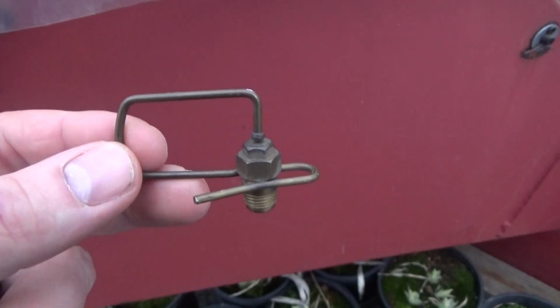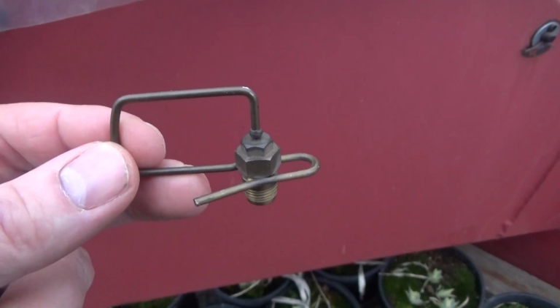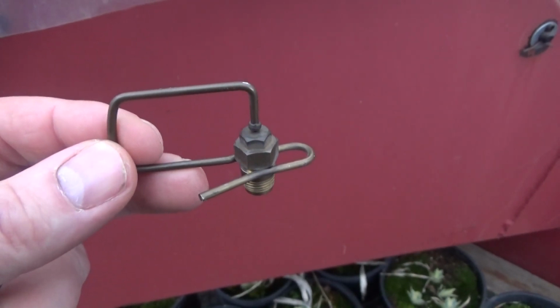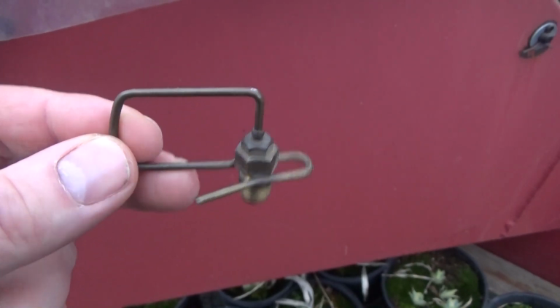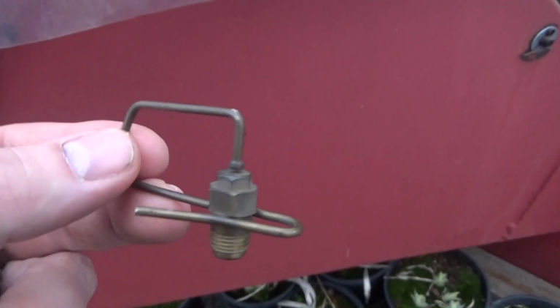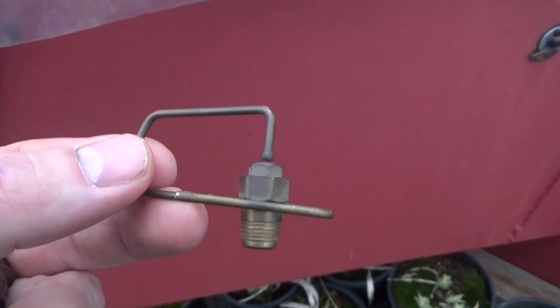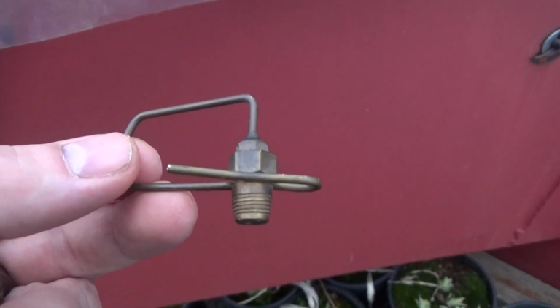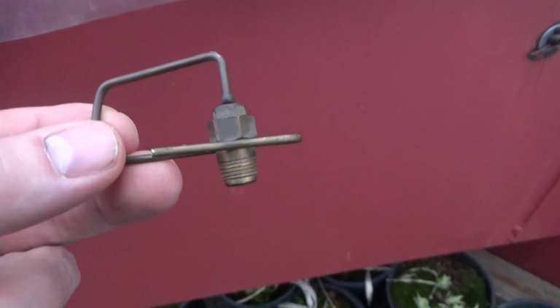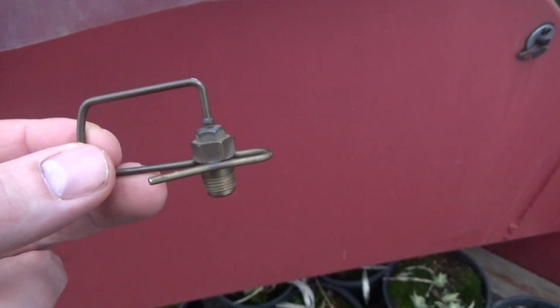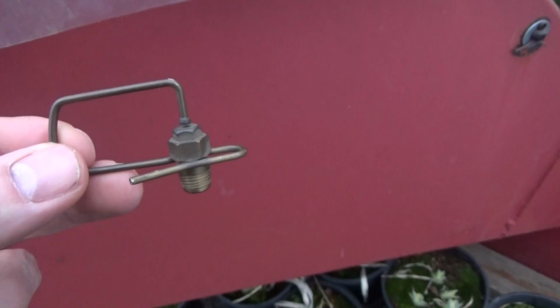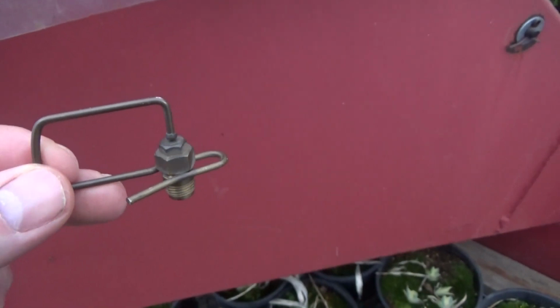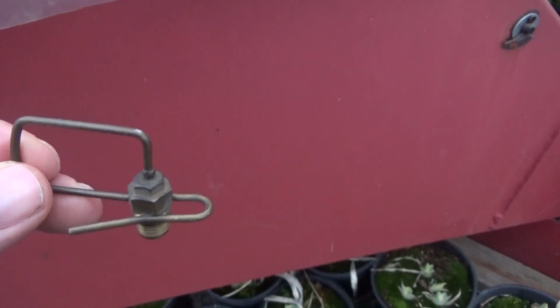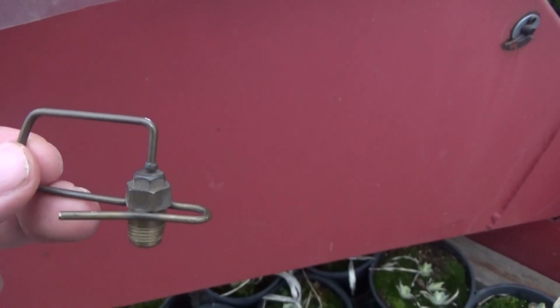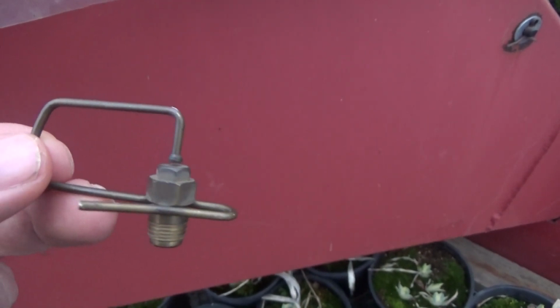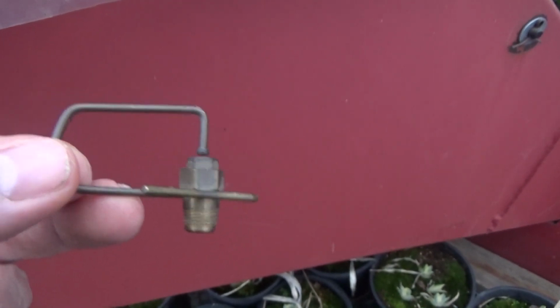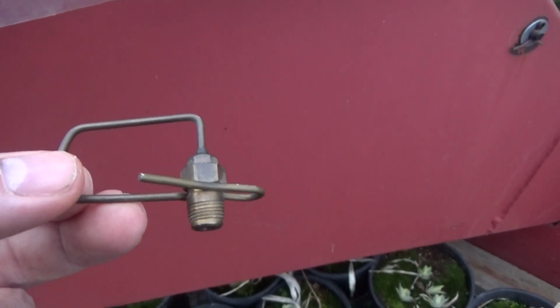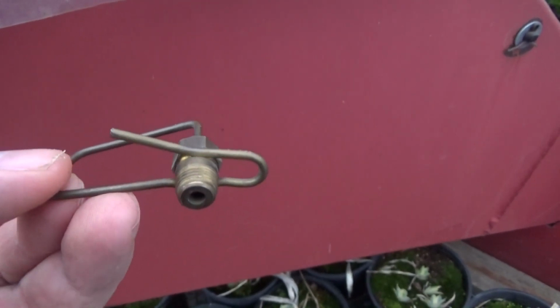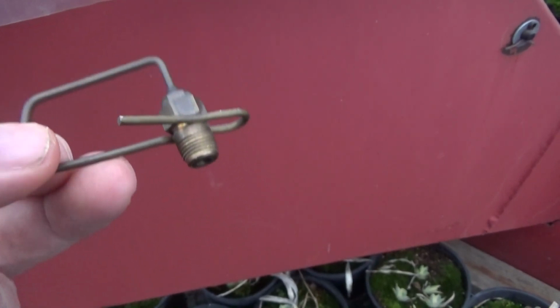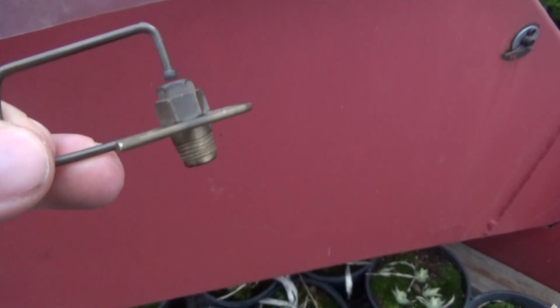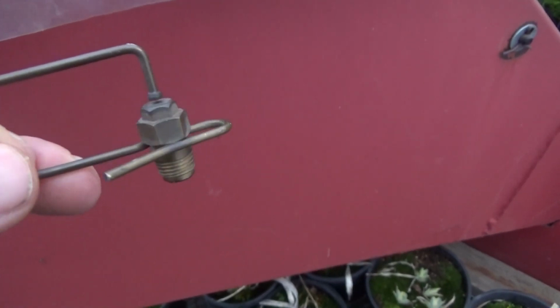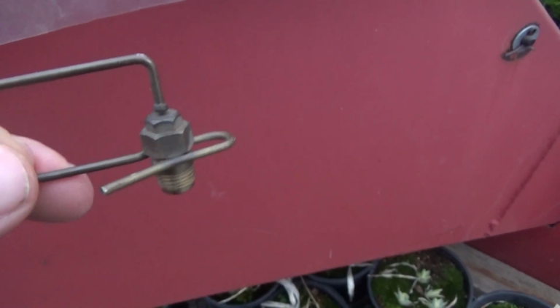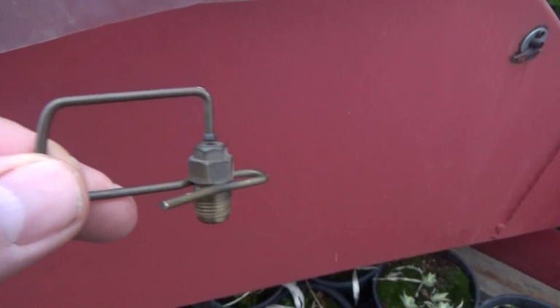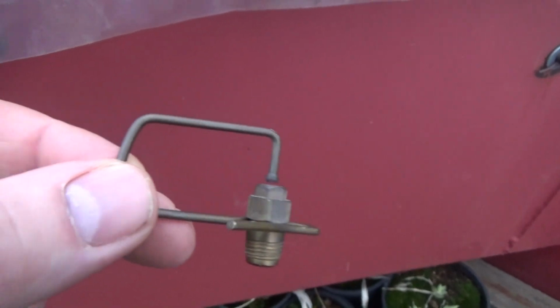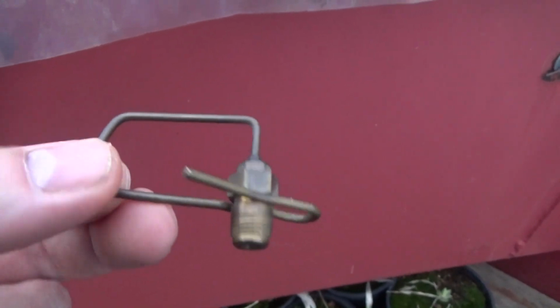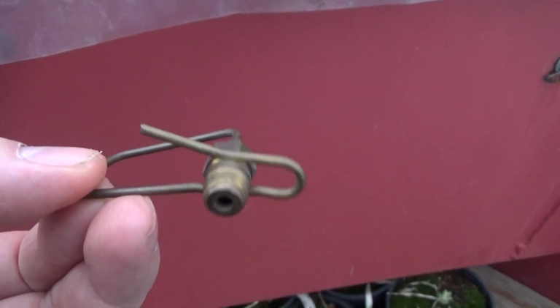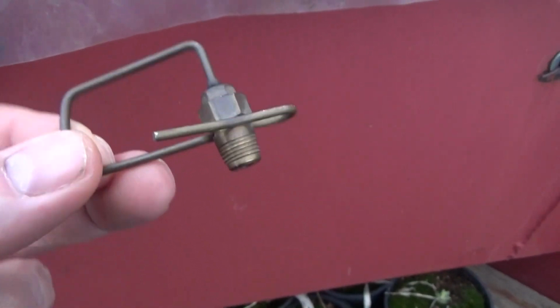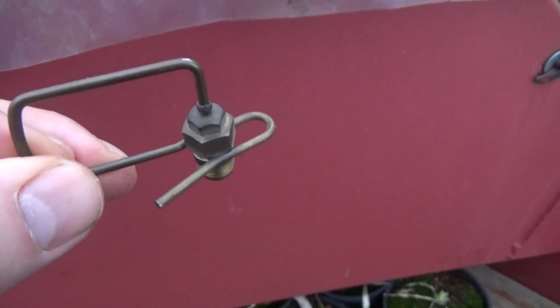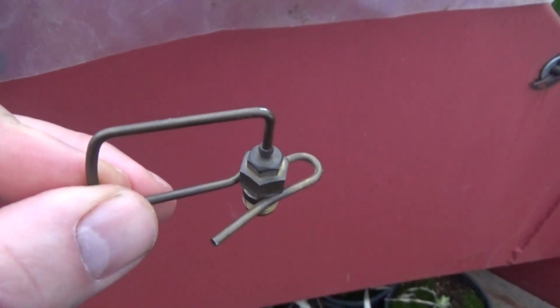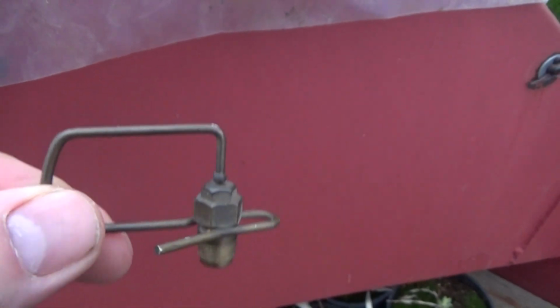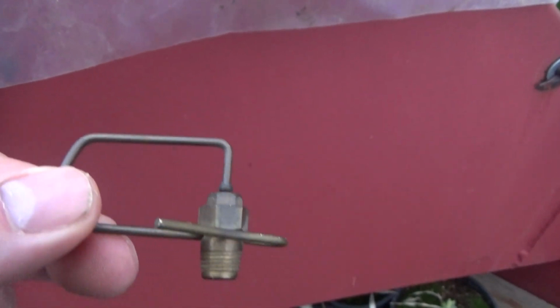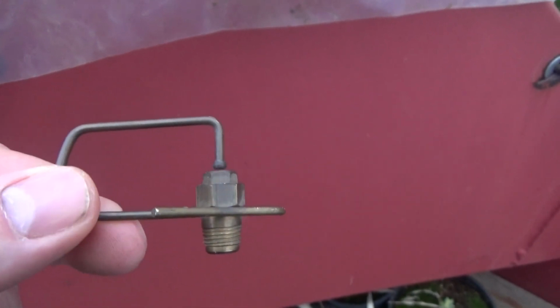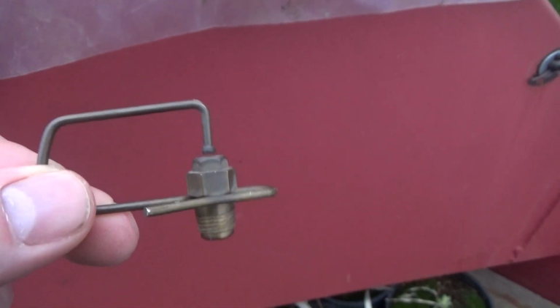Here's a closer look at the phytomist nozzle. These also go by the name flora mist — there are a couple of different brands. Basically it's just a brass nozzle with a push-on pin on top that breaks up the water stream.